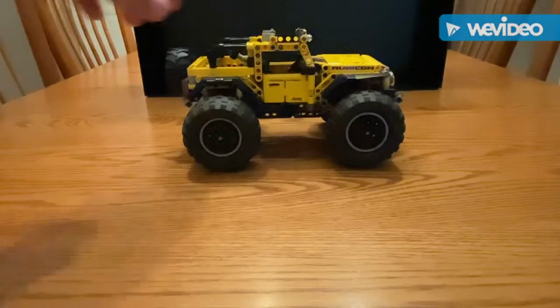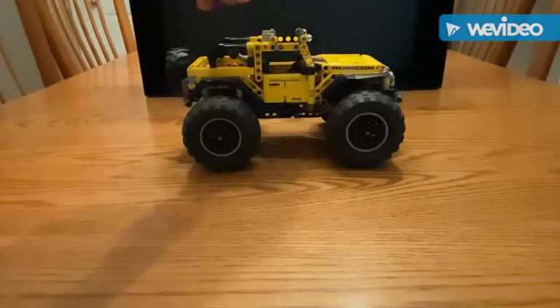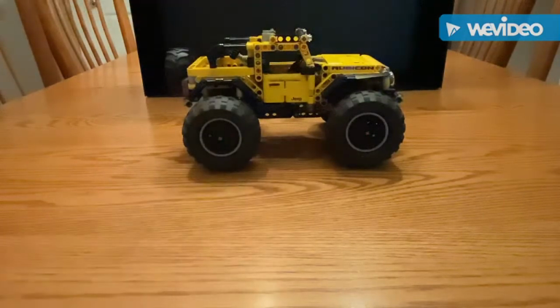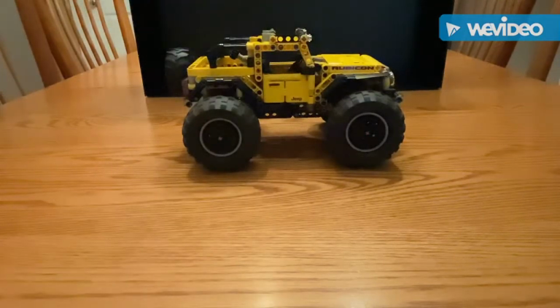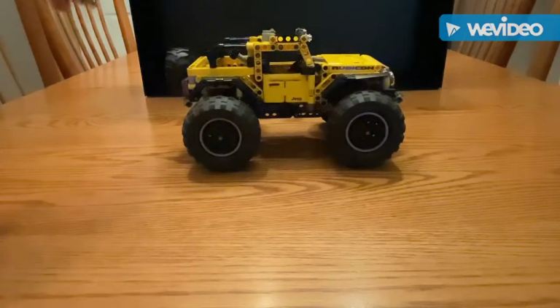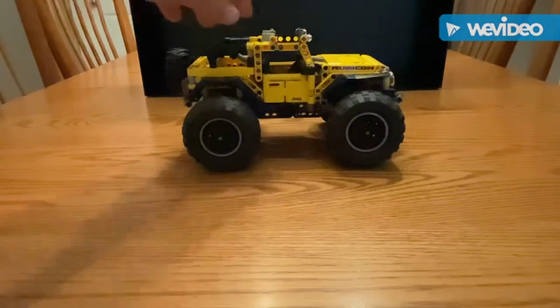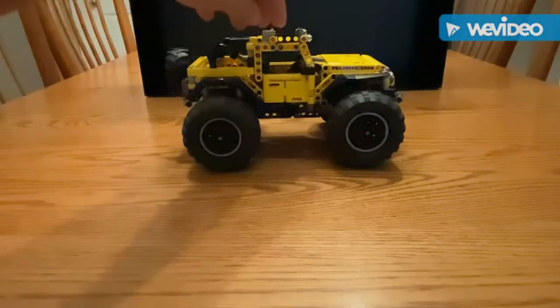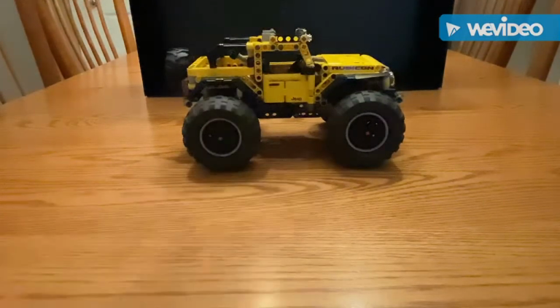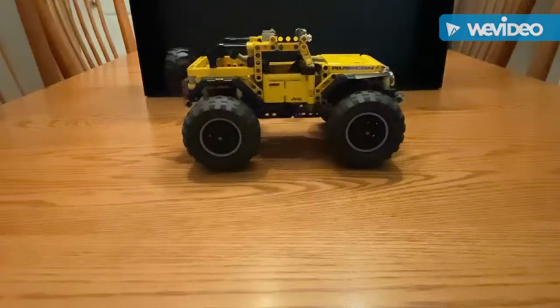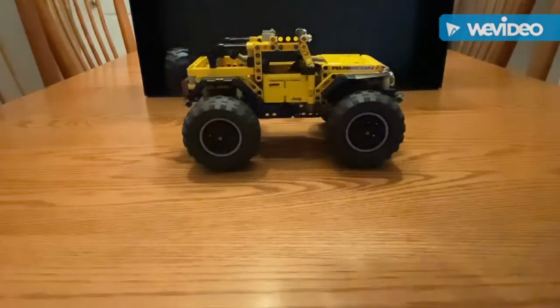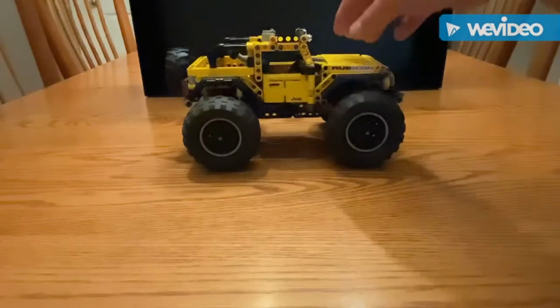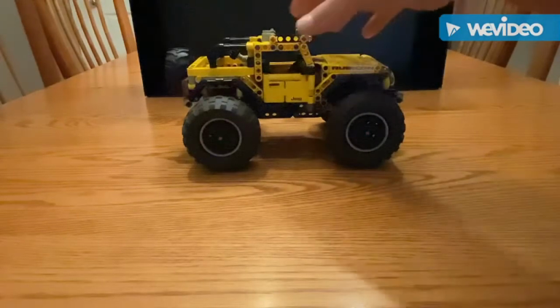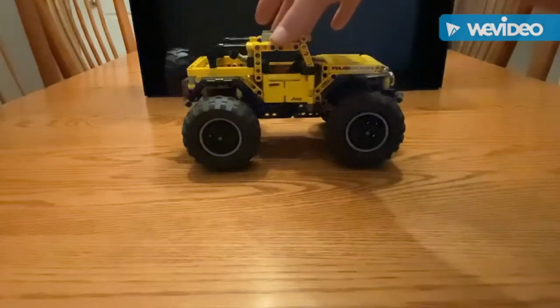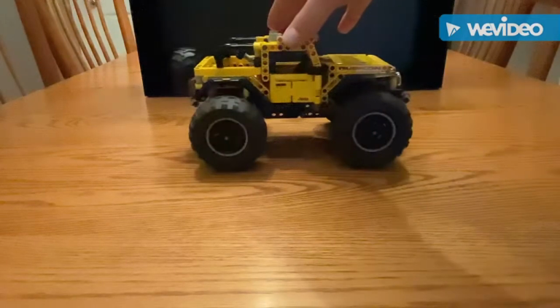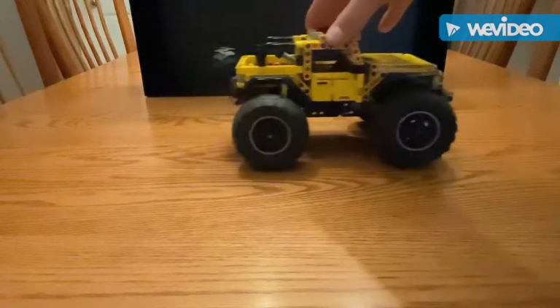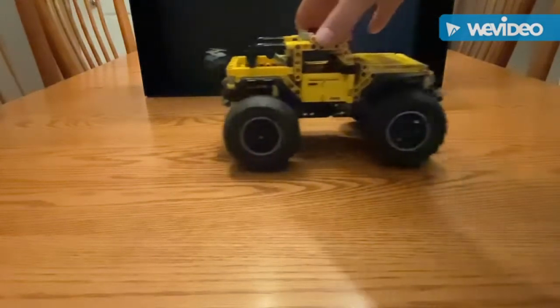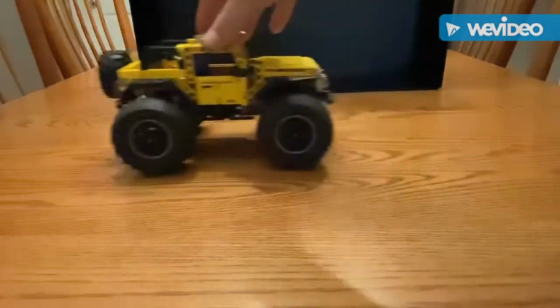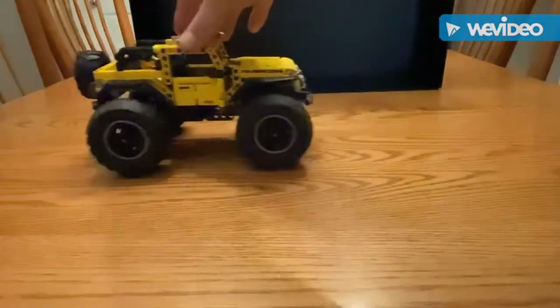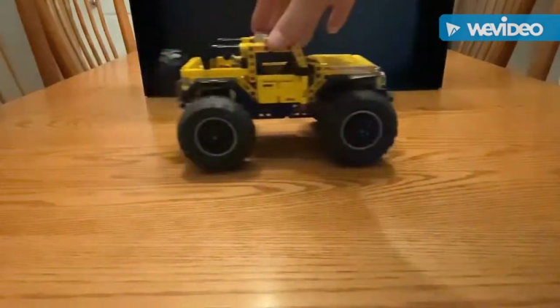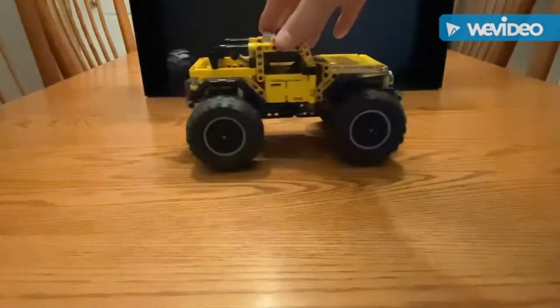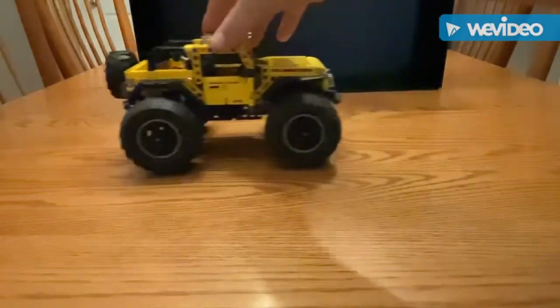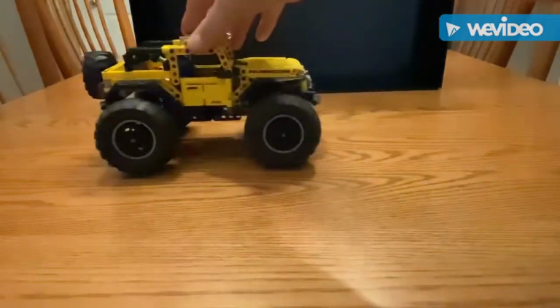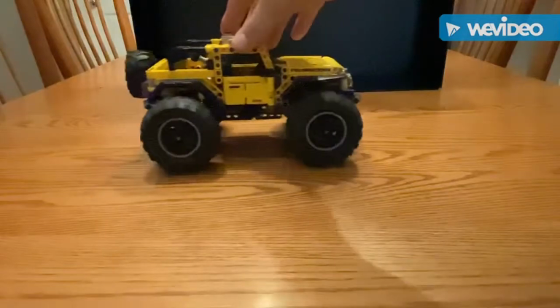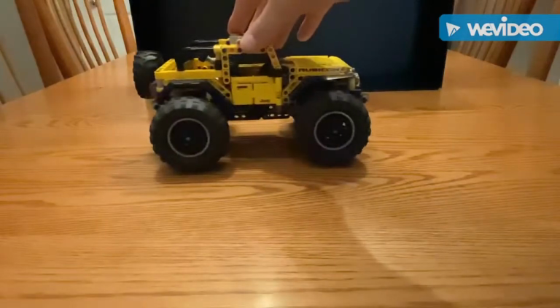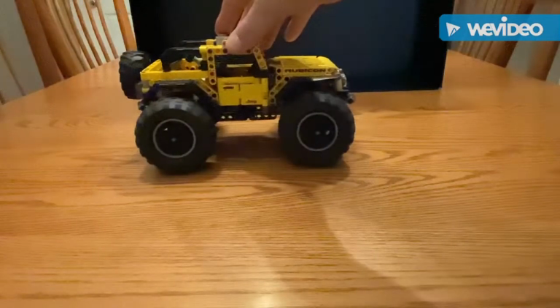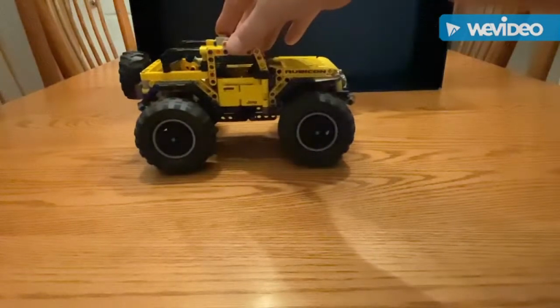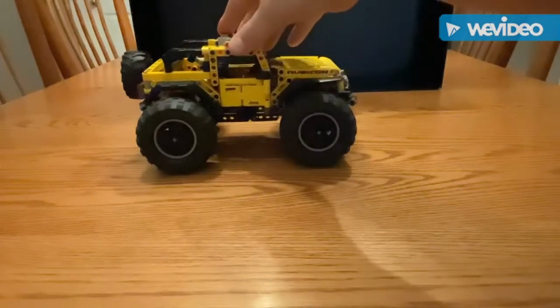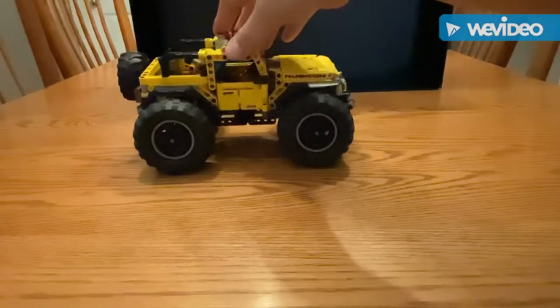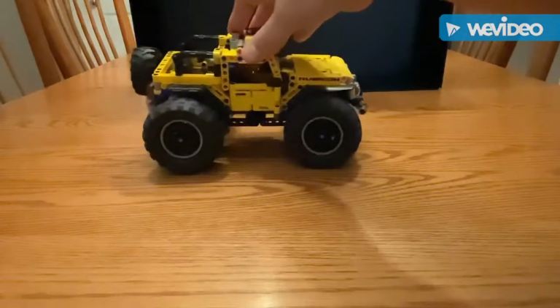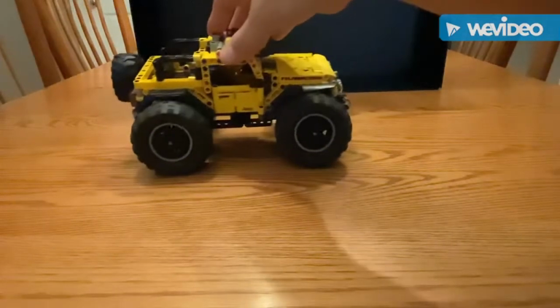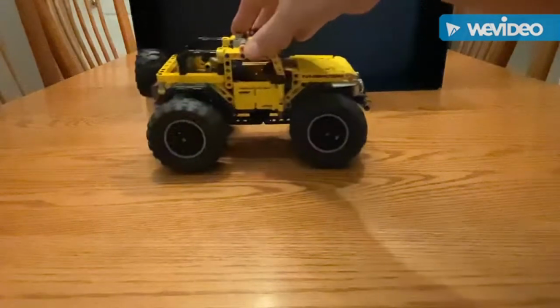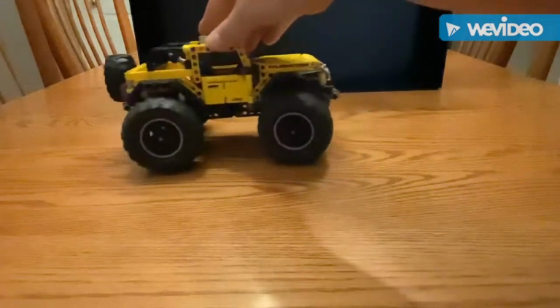I hope you enjoyed the suspension rebuild. As you can see, it rolls and looks nice. But if you really want to crawl like a real jeeper, you're going to be rubbing fenders.